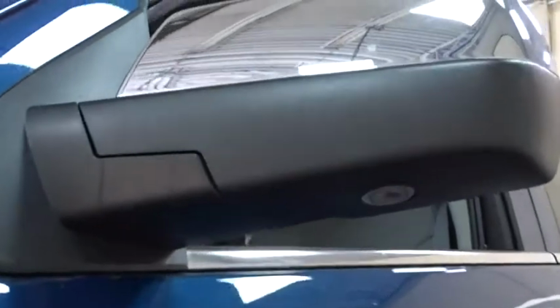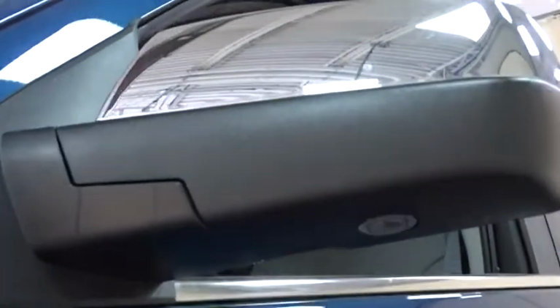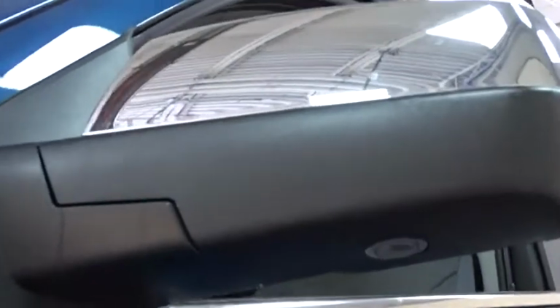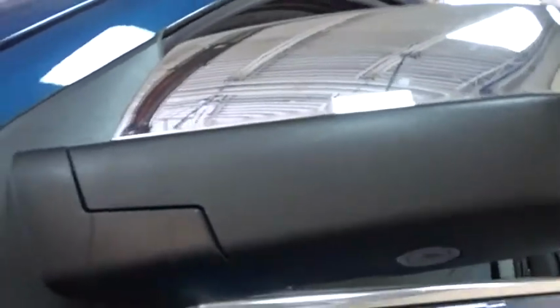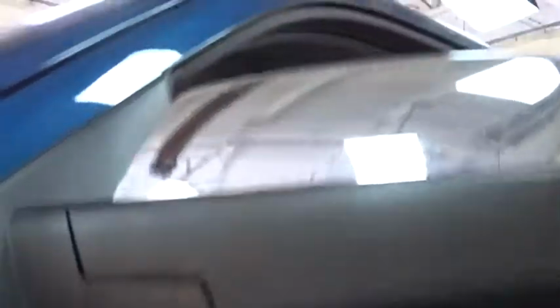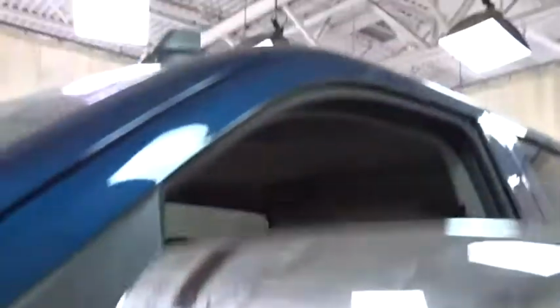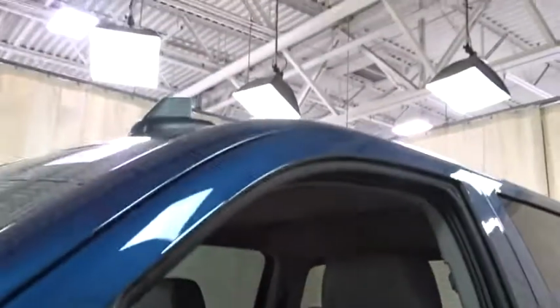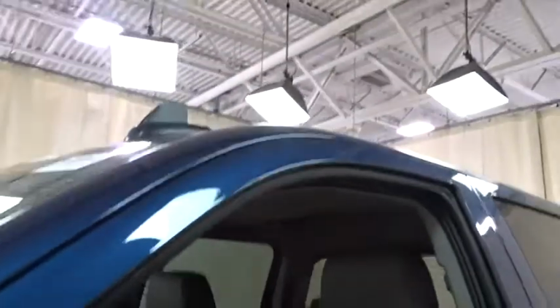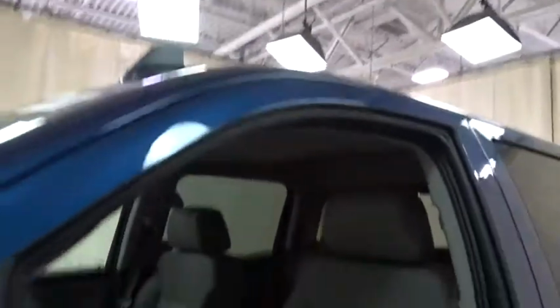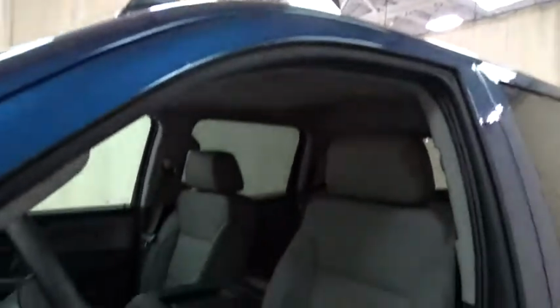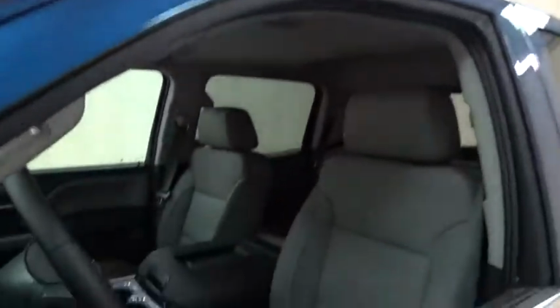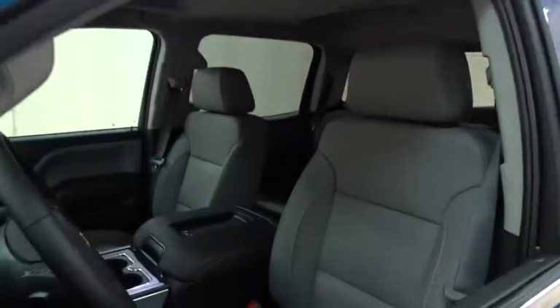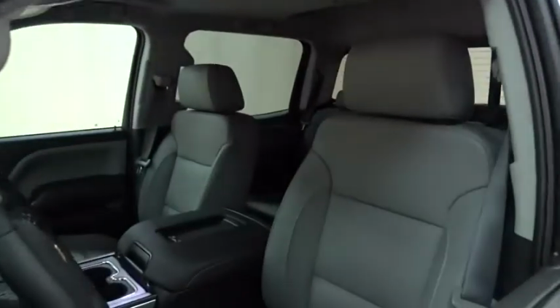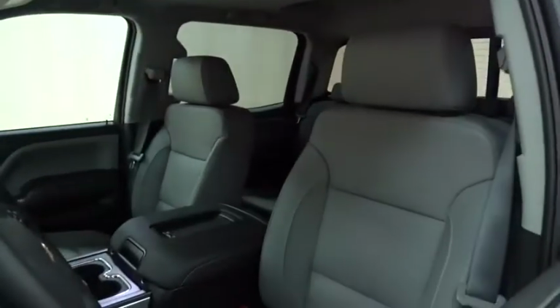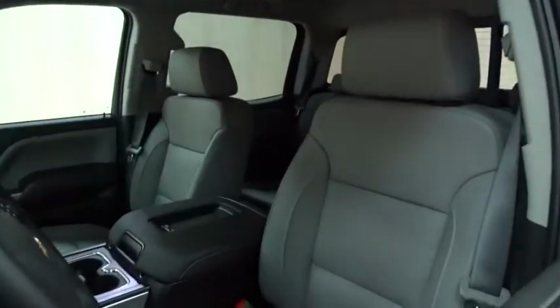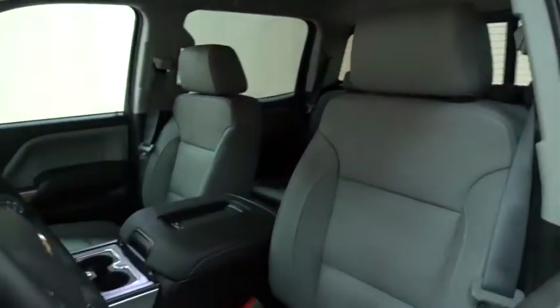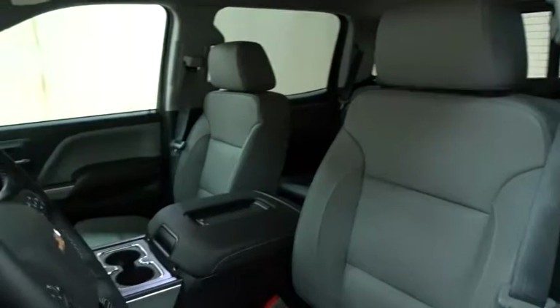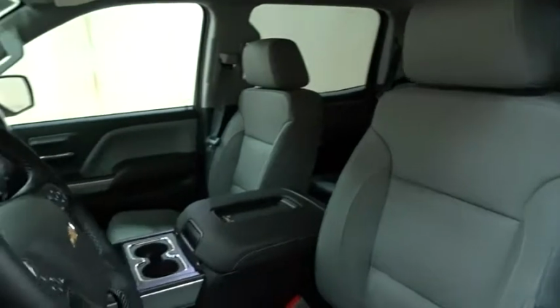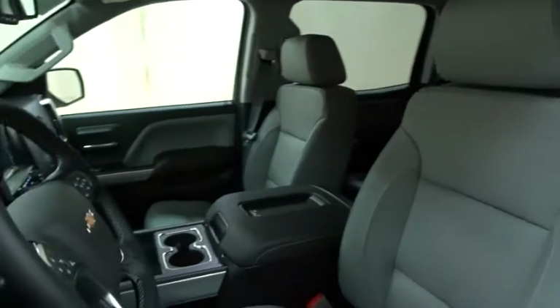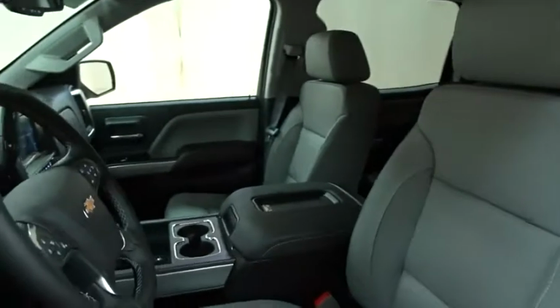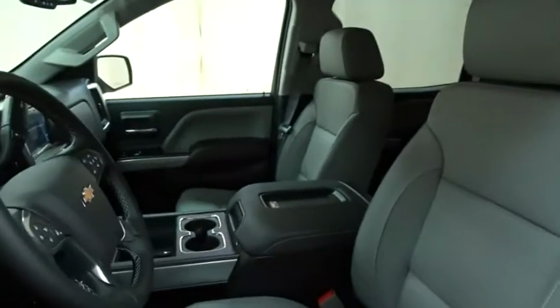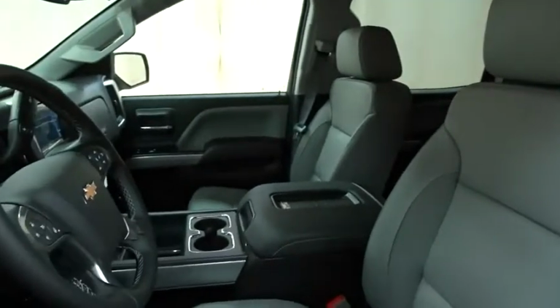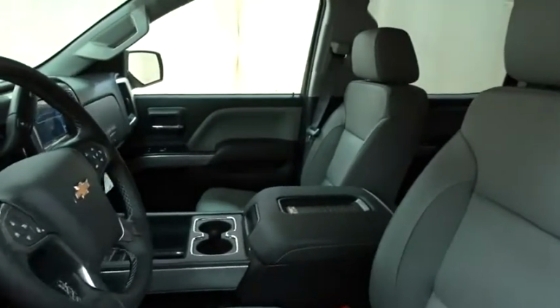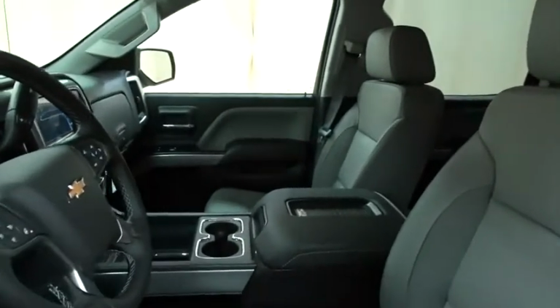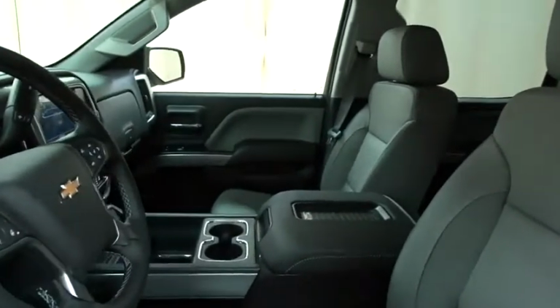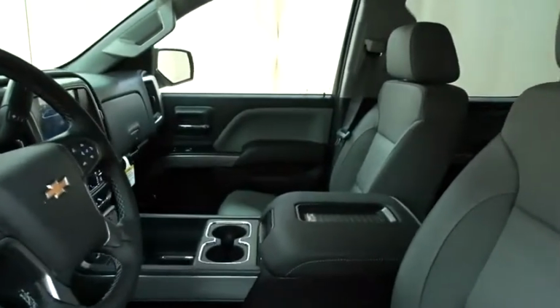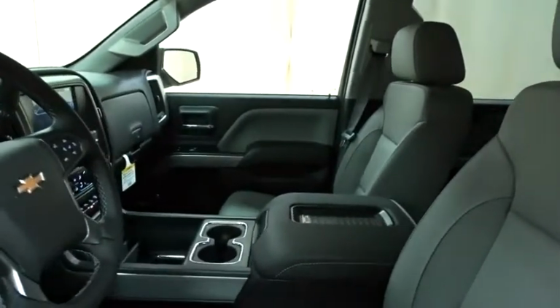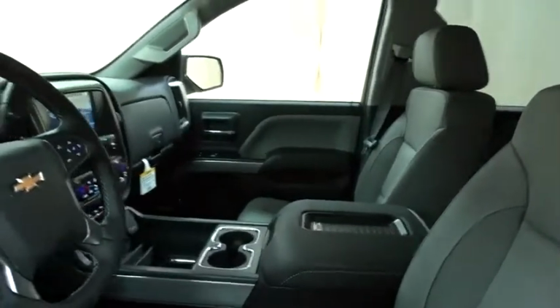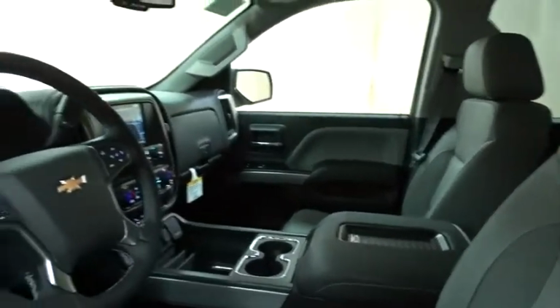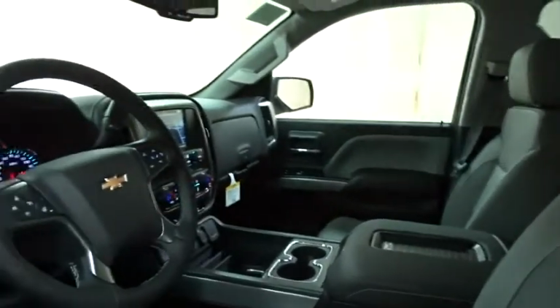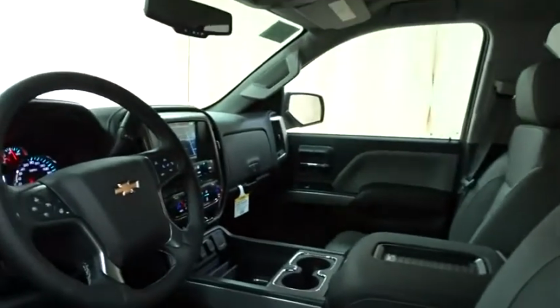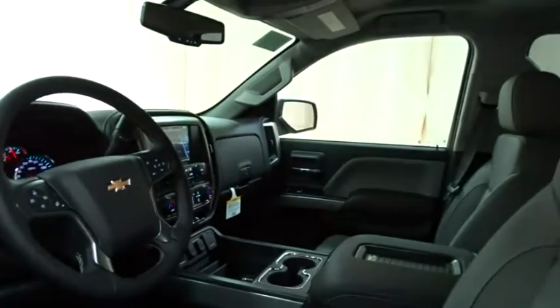Backup camera, power passenger seat, anti-lock braking system, Bluetooth, leather-wrapped steering wheel, power steering, adjustable steering wheel.